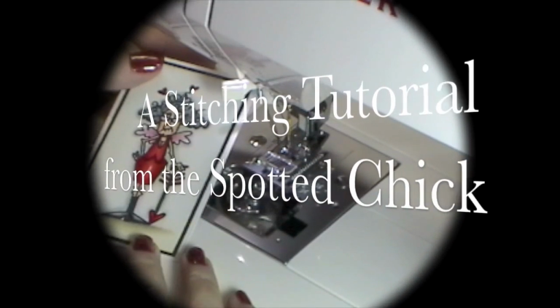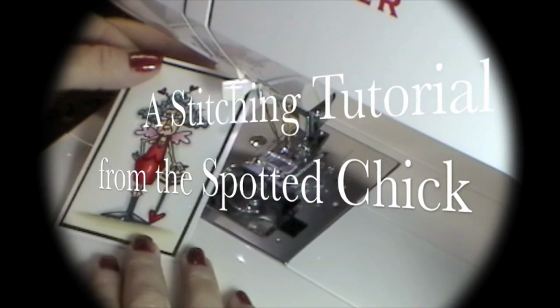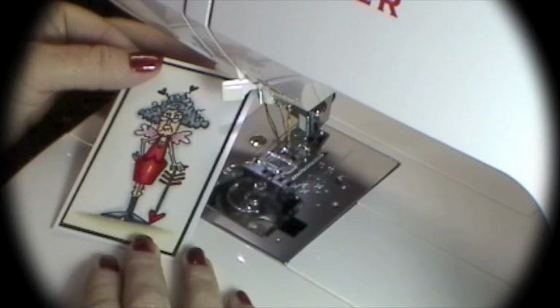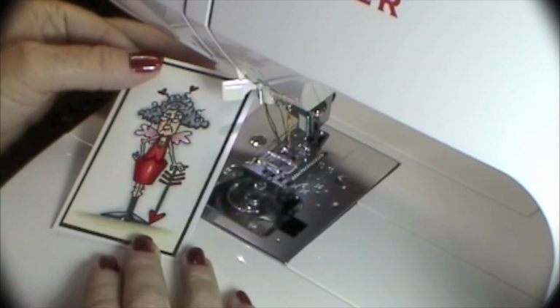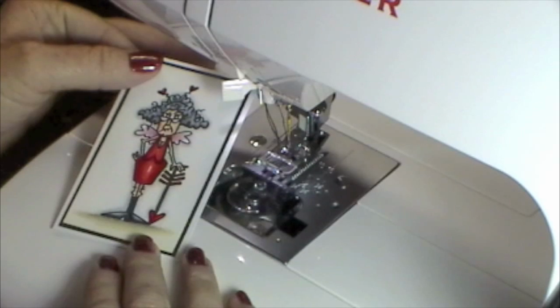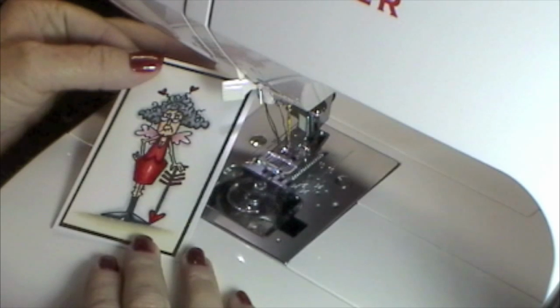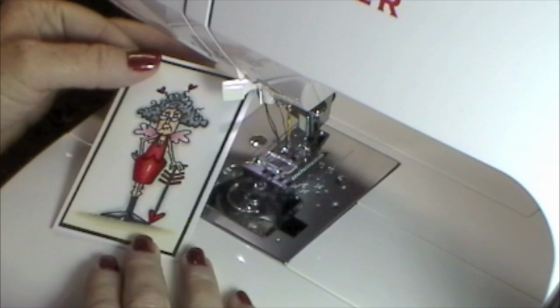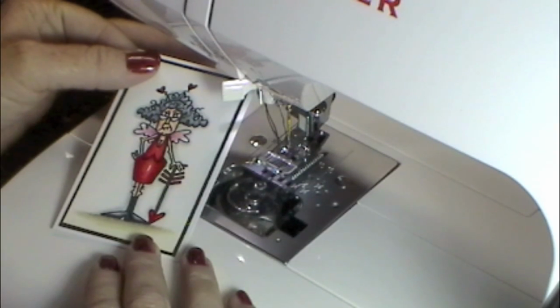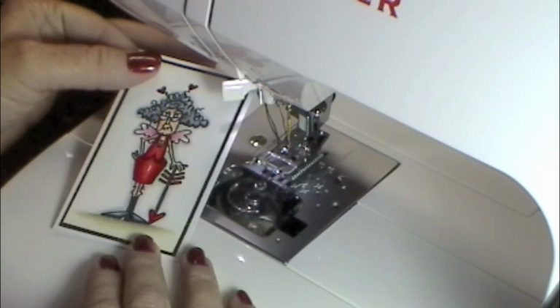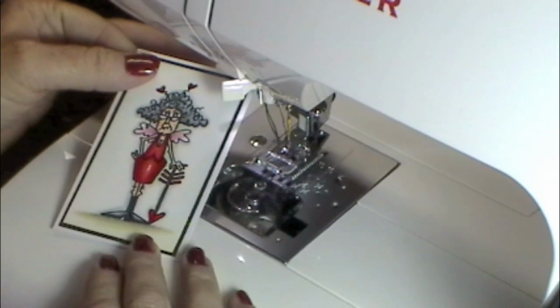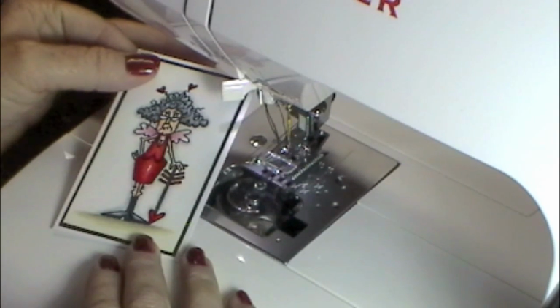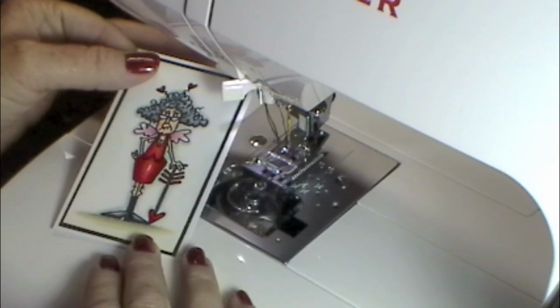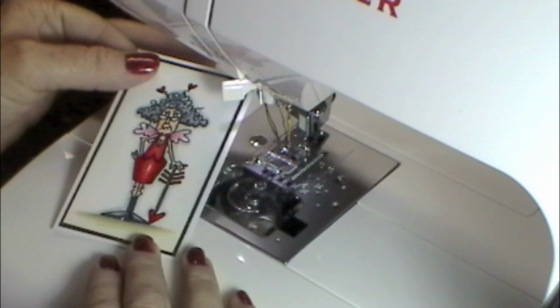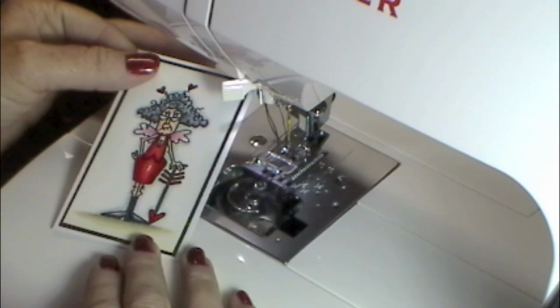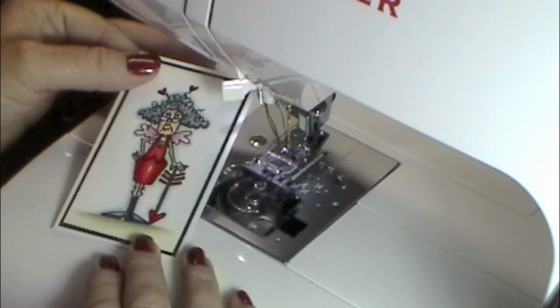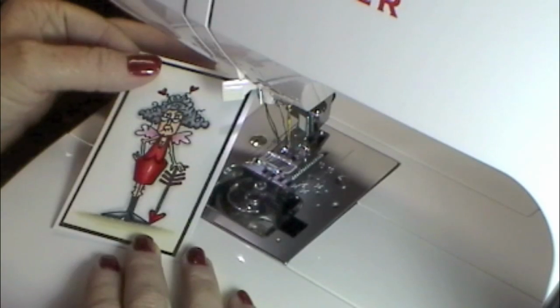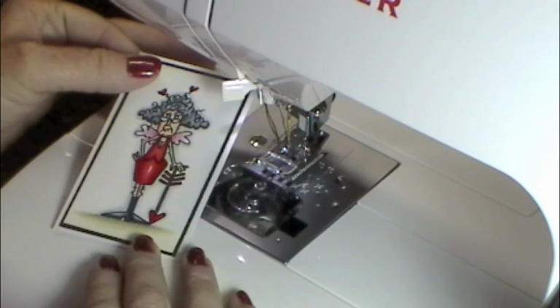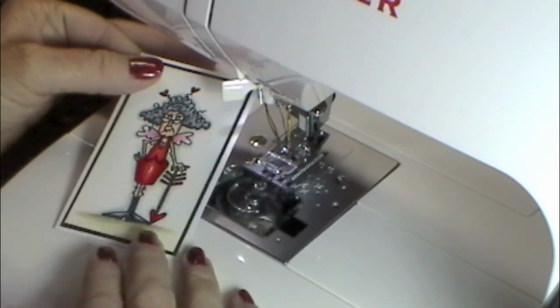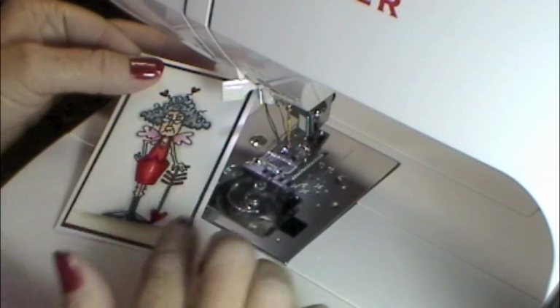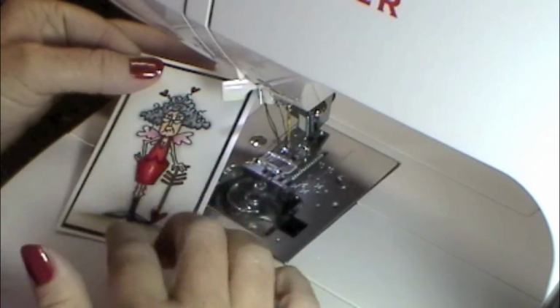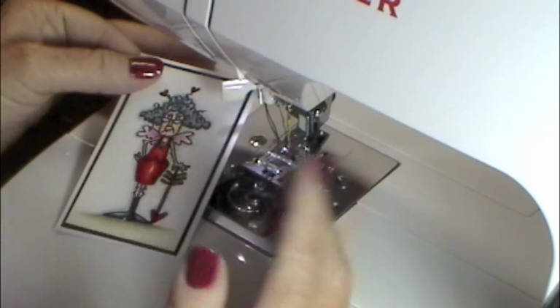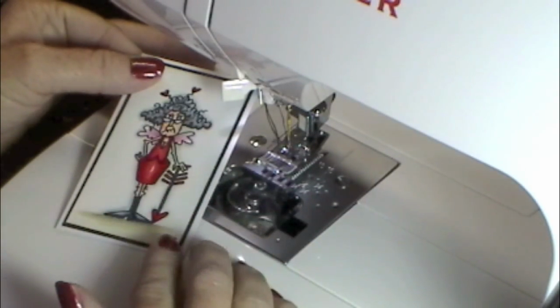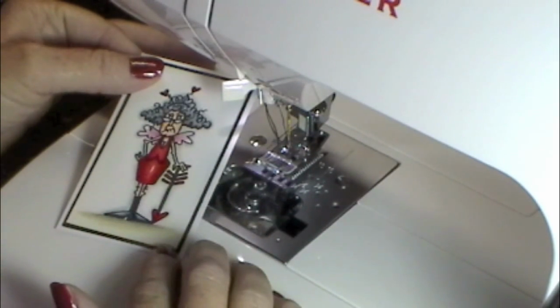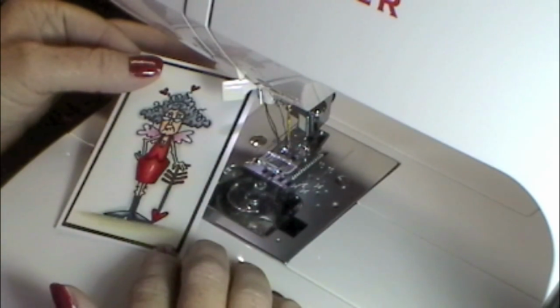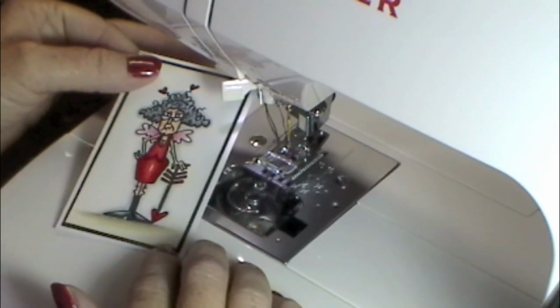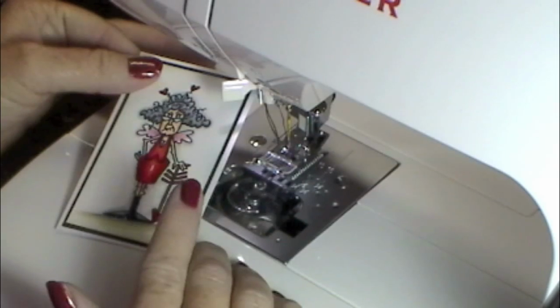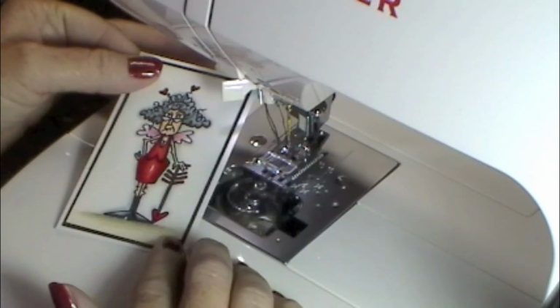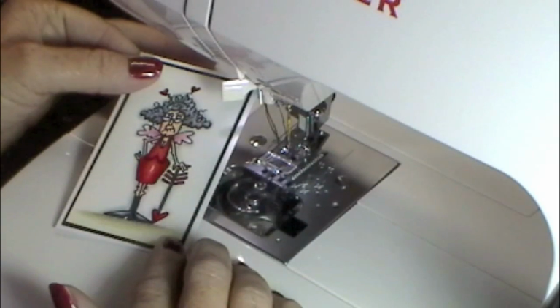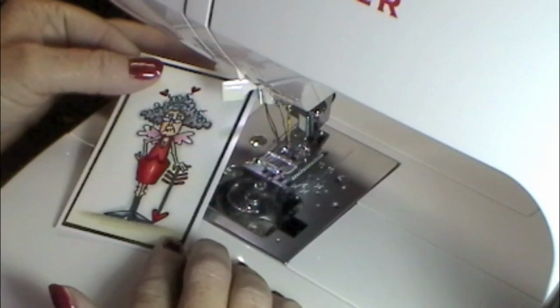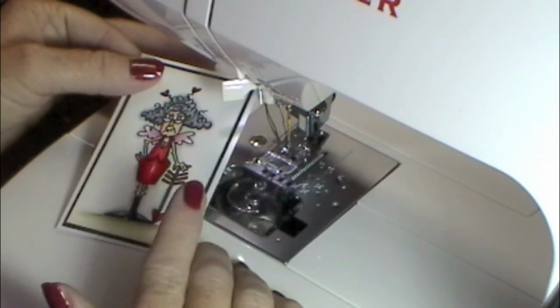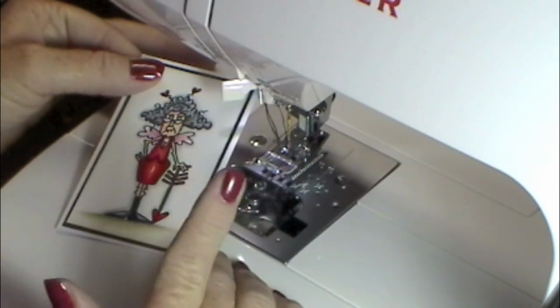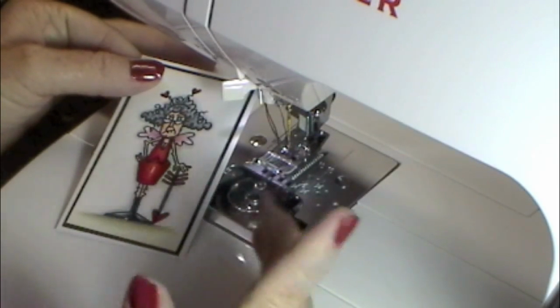Hi hens! It's Jeannie, the spotted chick. Welcome to the hen house. Today I thought I'd do a little video tutorial on sewing. I'd like to show you how I sew around my images - I get a few questions on this occasionally, so I thought you might like to see how it's done. First of all we're going to go over the supplies you need.